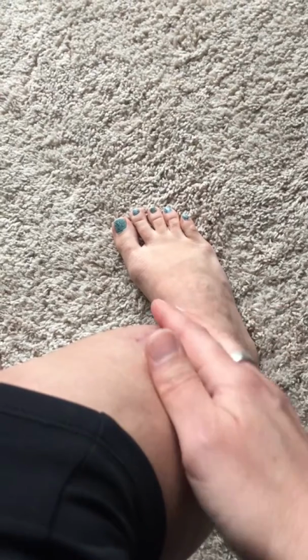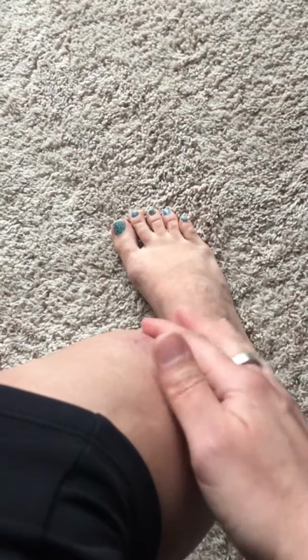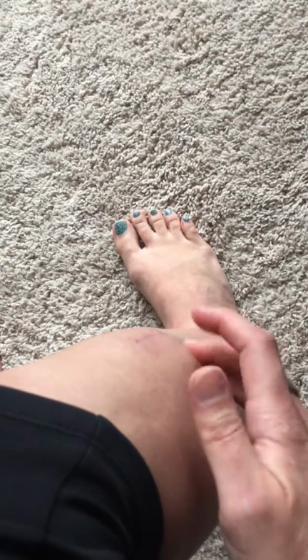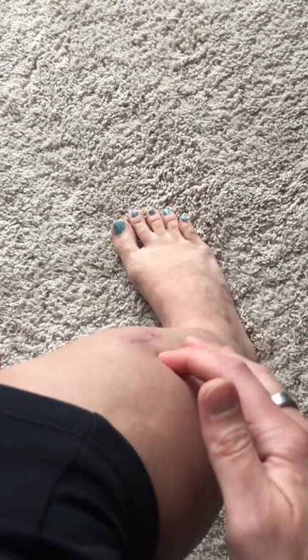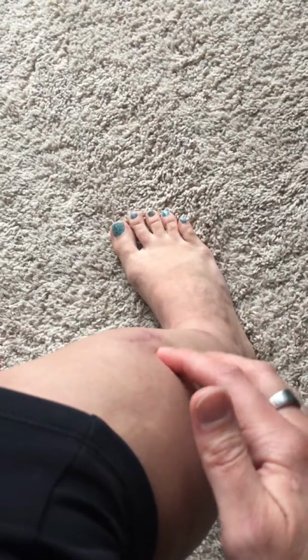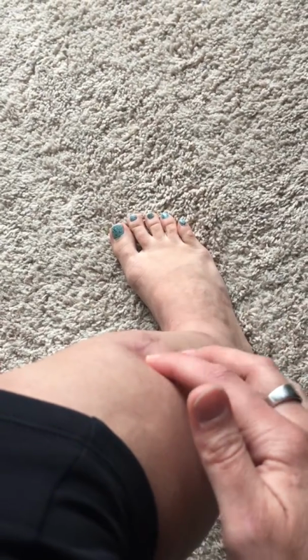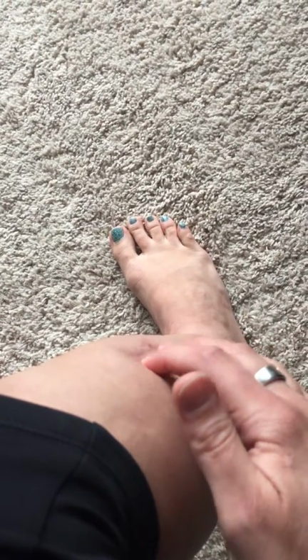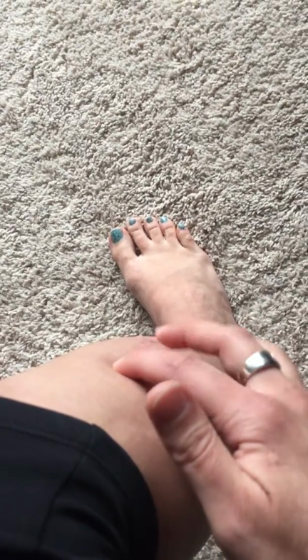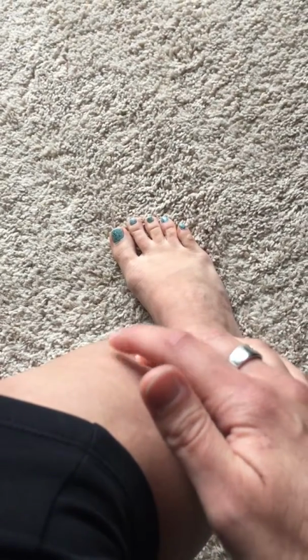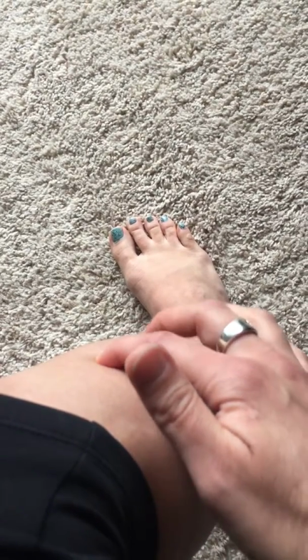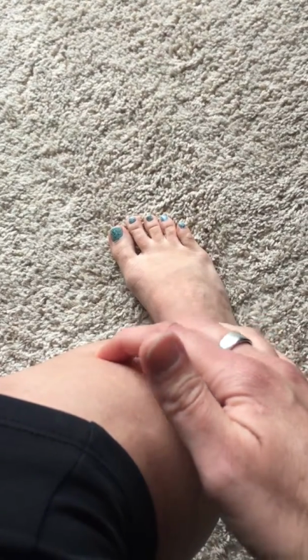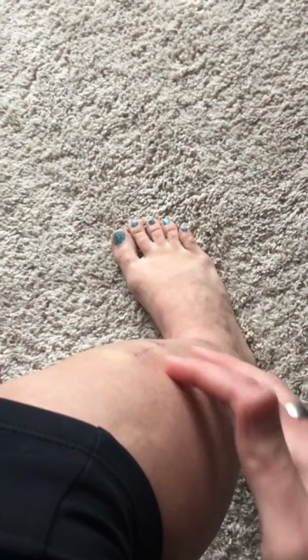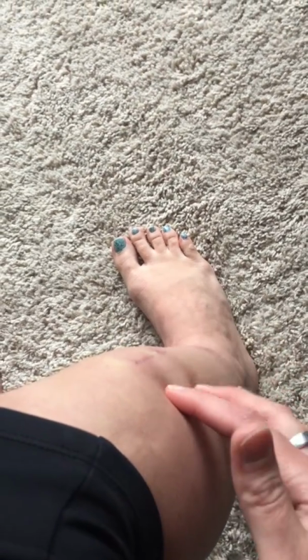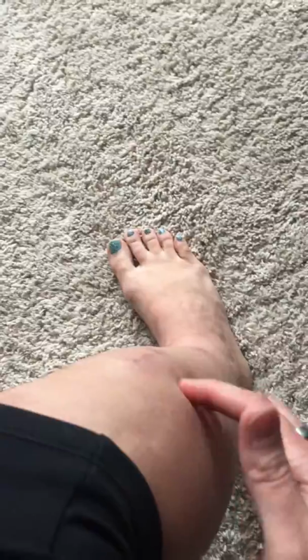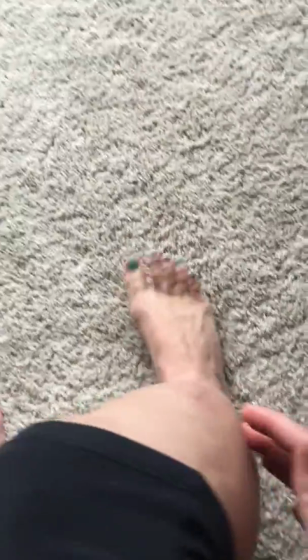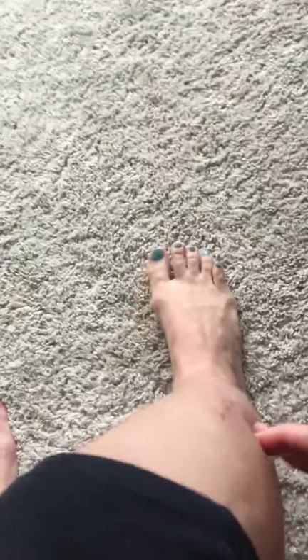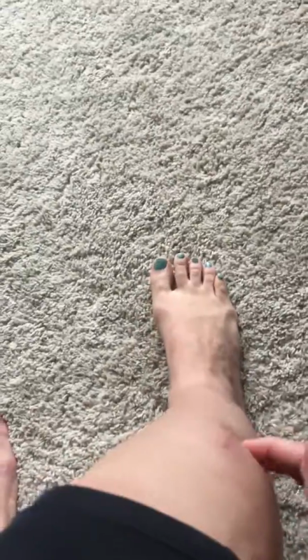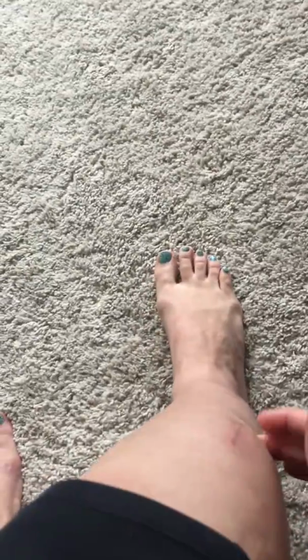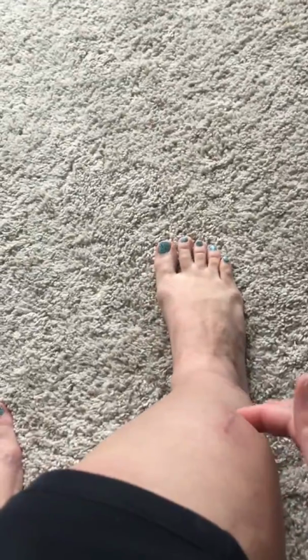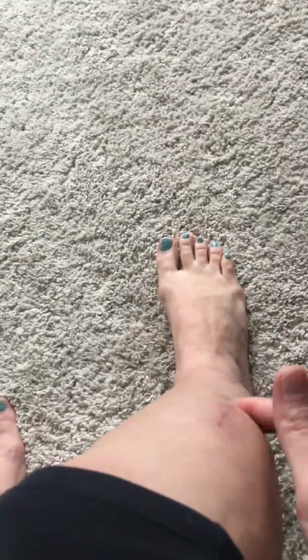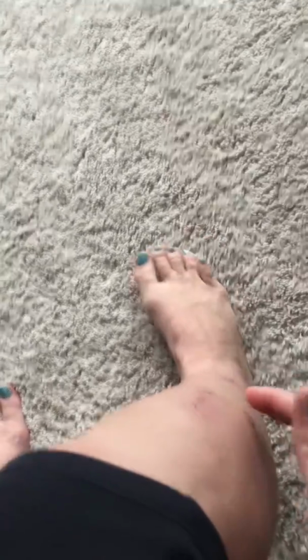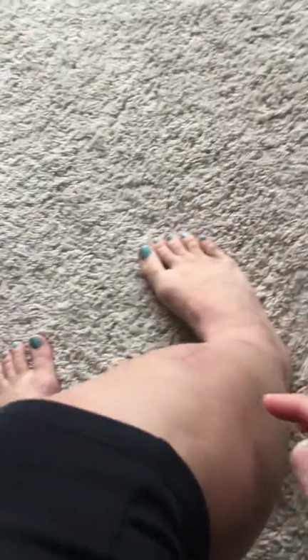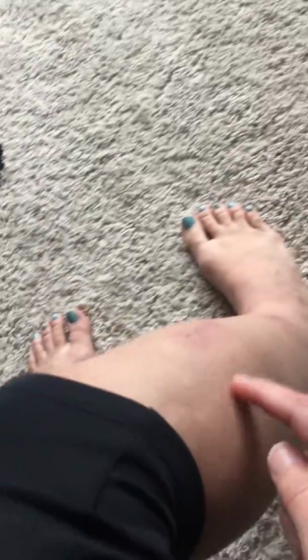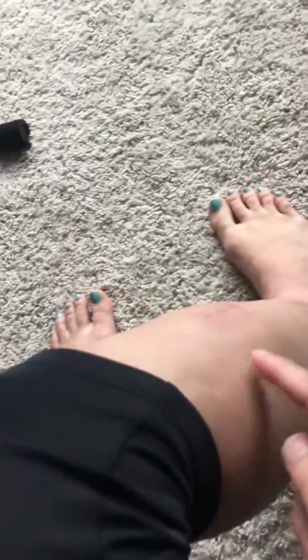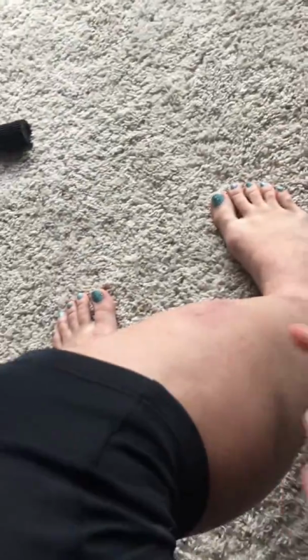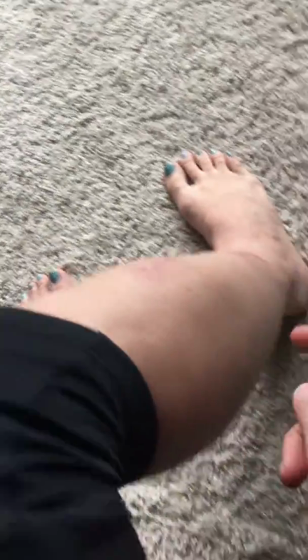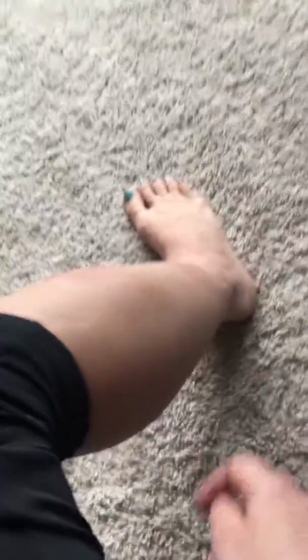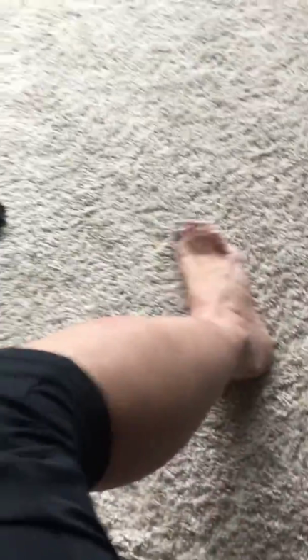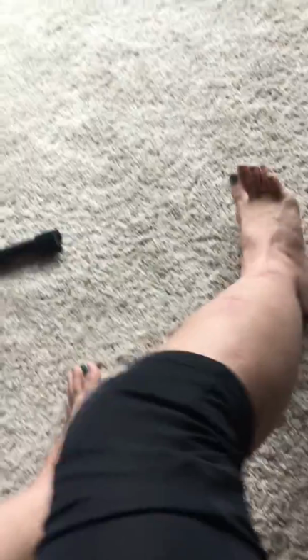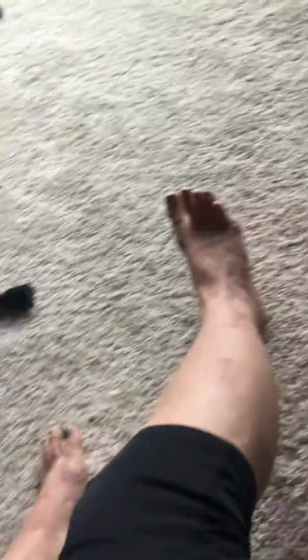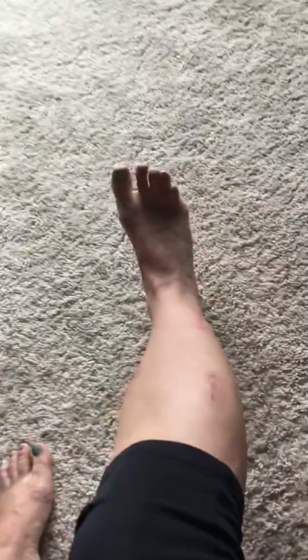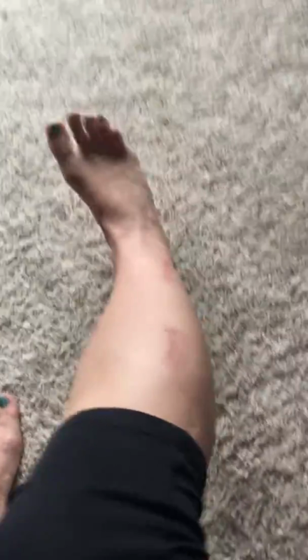It's very squishy. It's a little funky, but anyway...